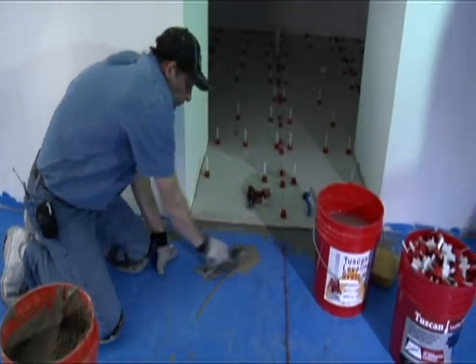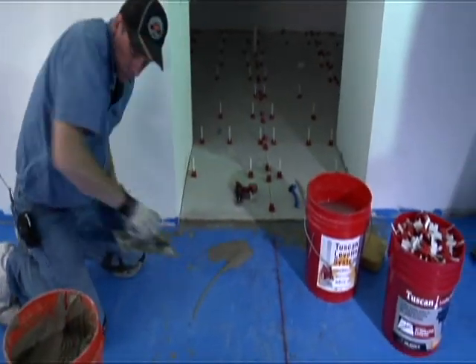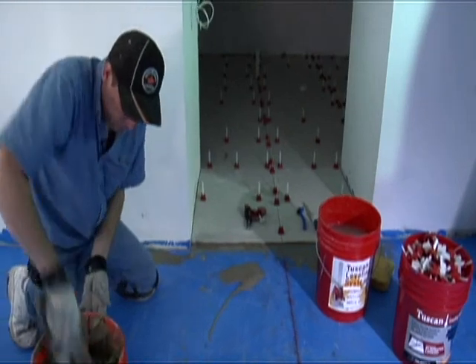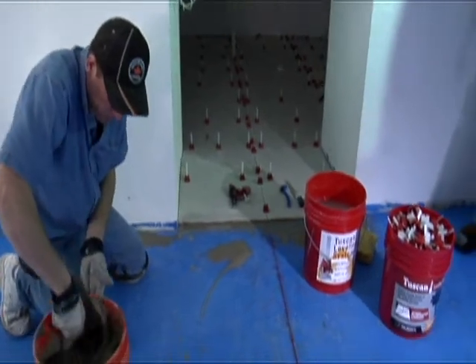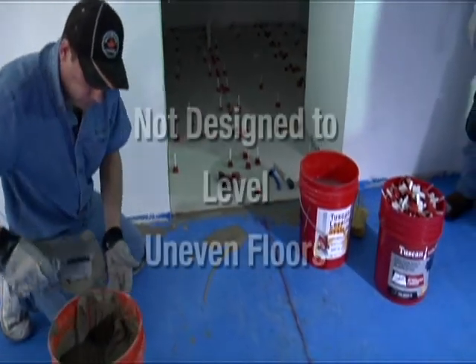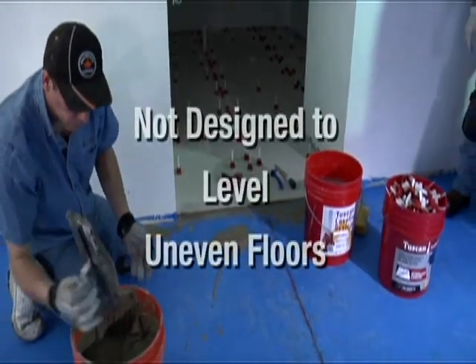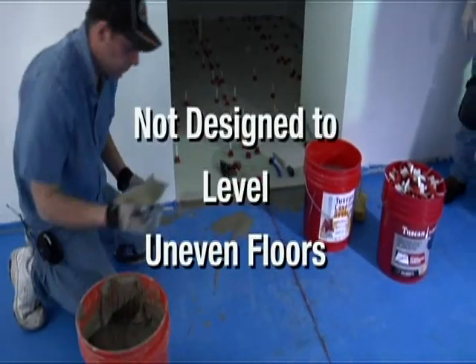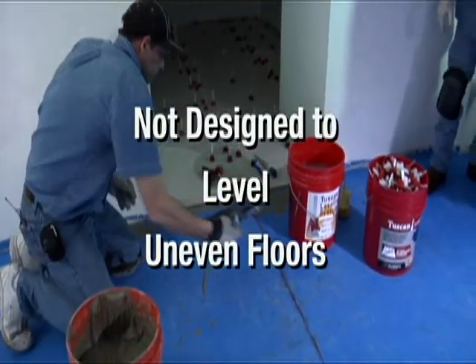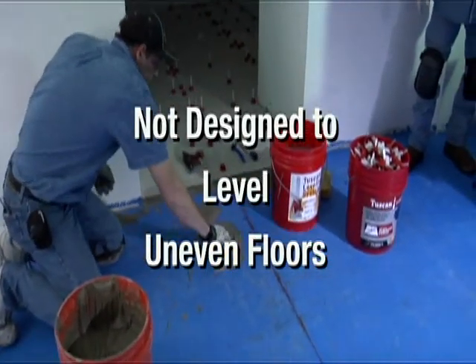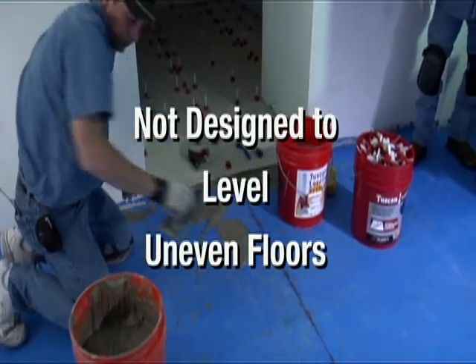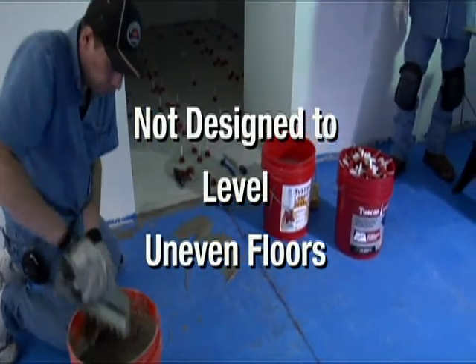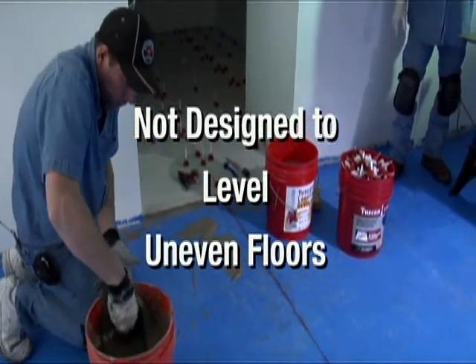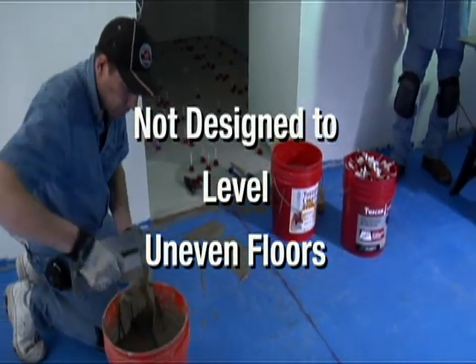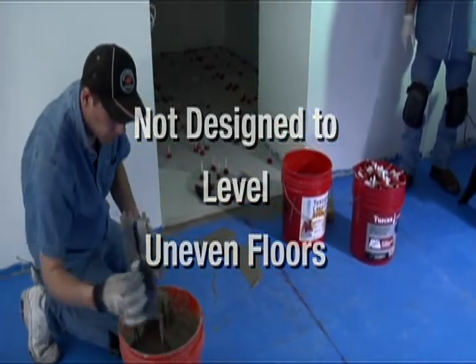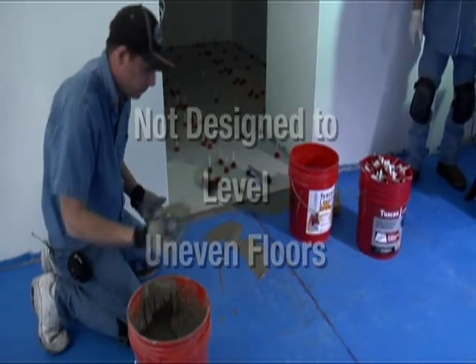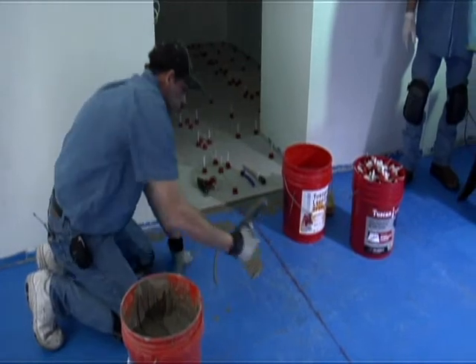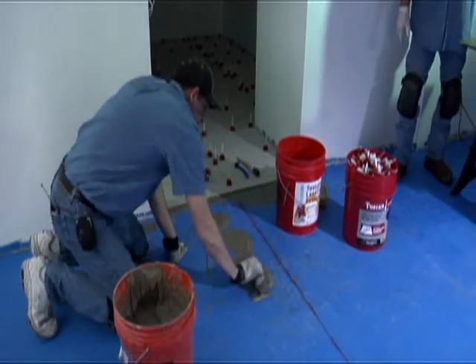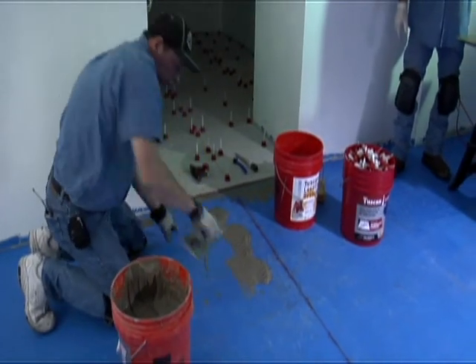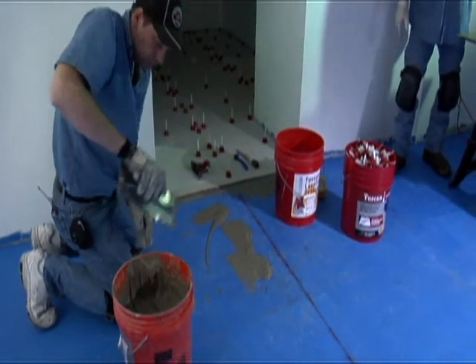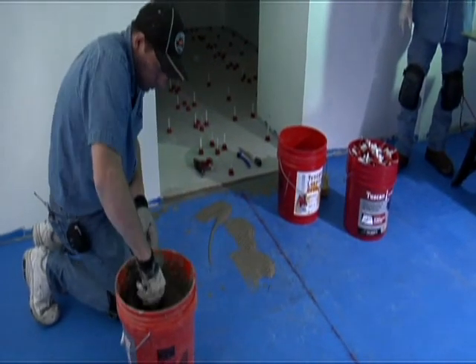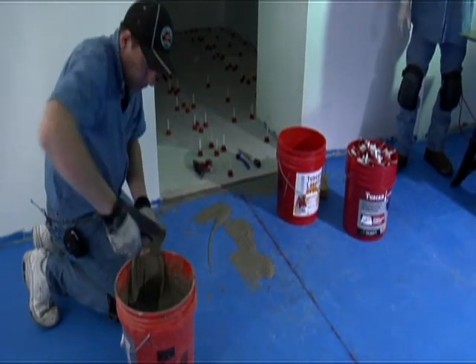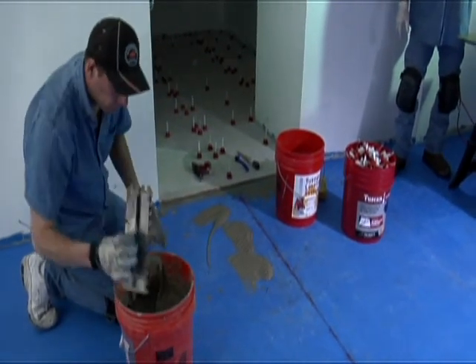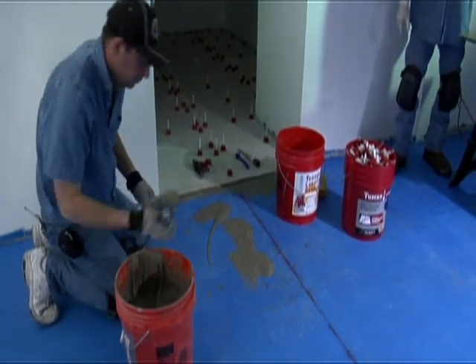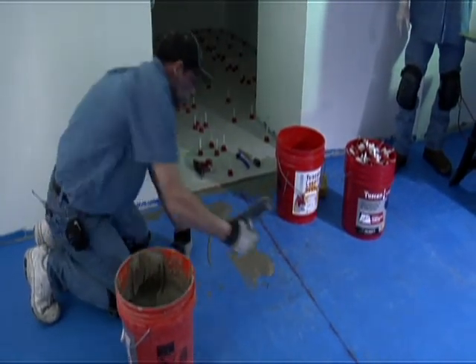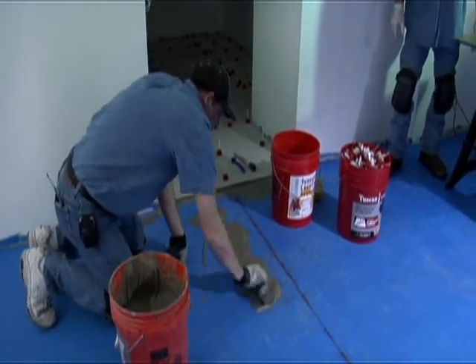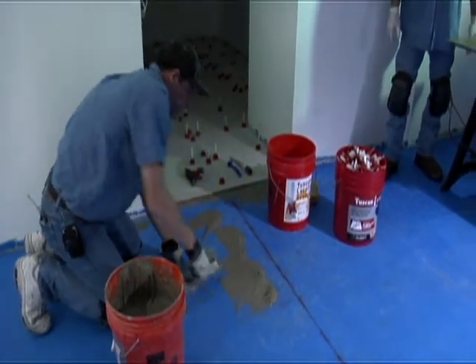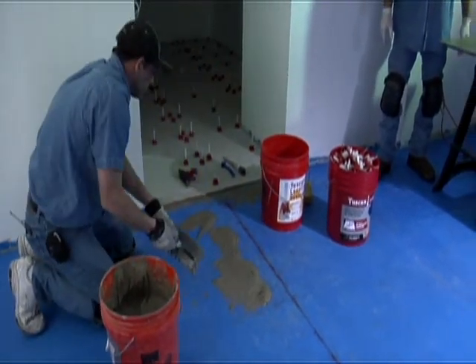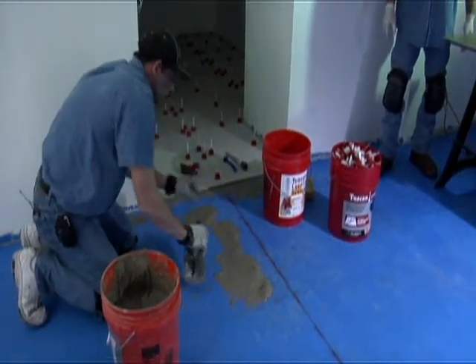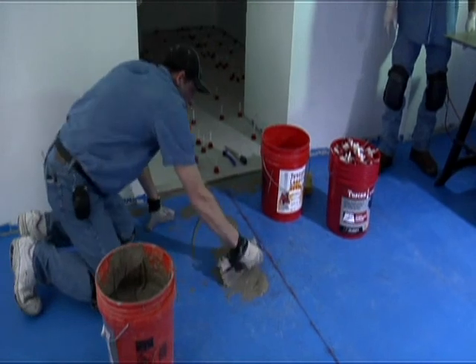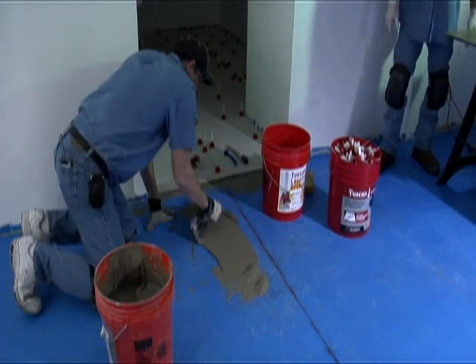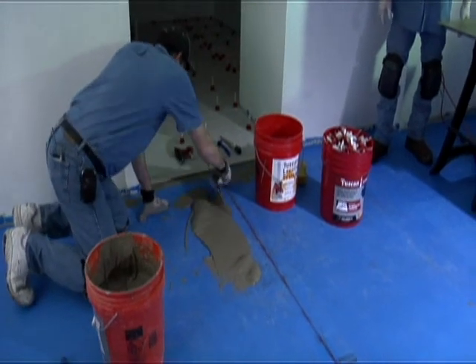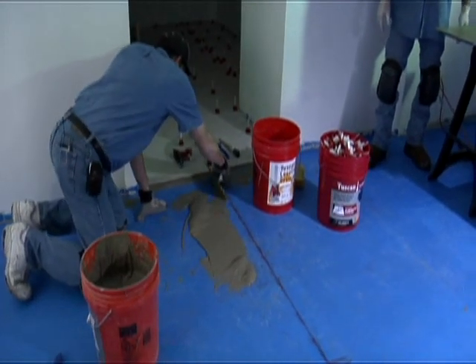The Tuscan Leveling System is not designed to level uneven floors. If an uneven floor needs to be leveled, then any necessary surface preparation needs to be completed prior to the installation of tiles.